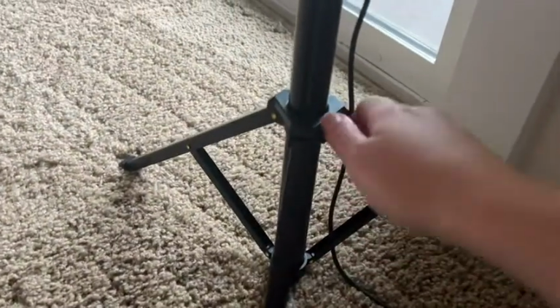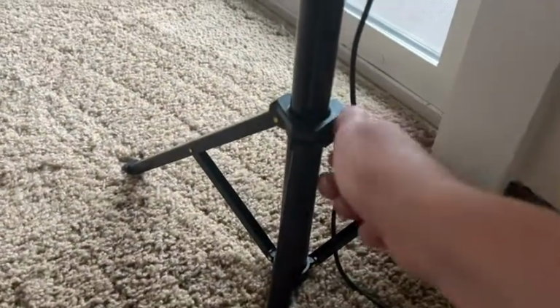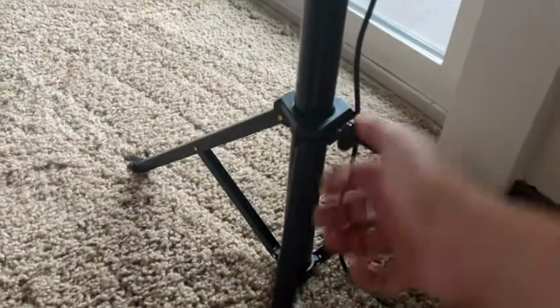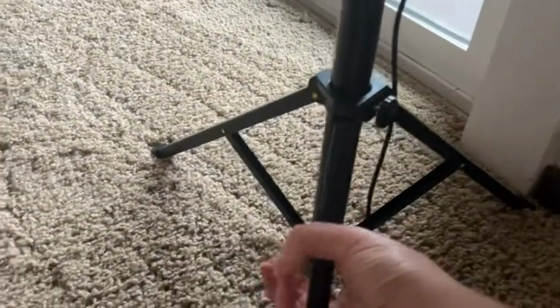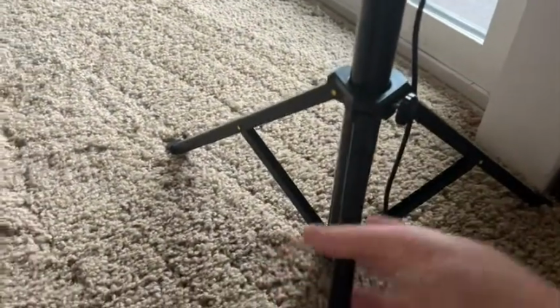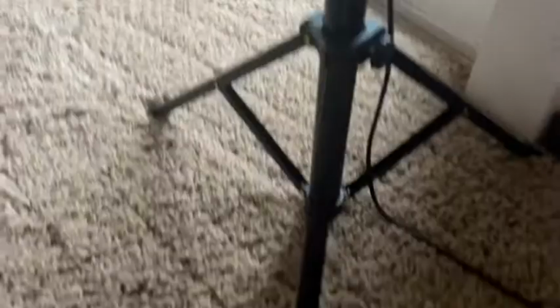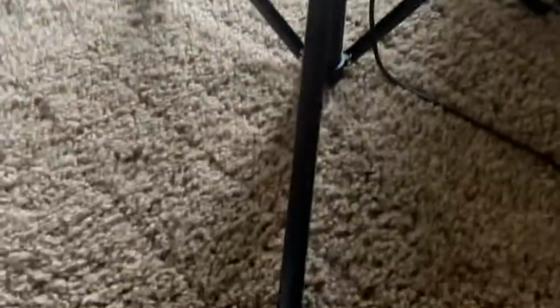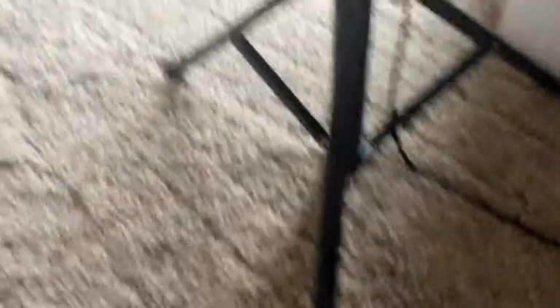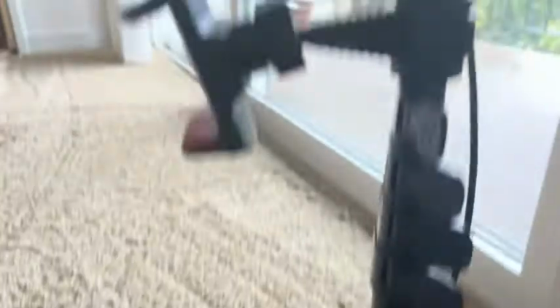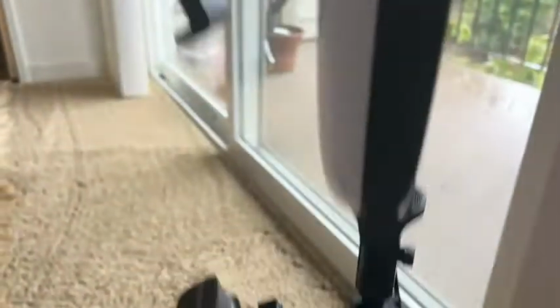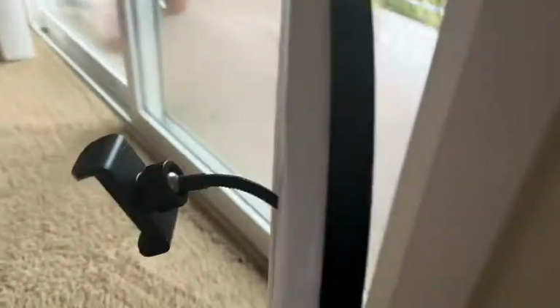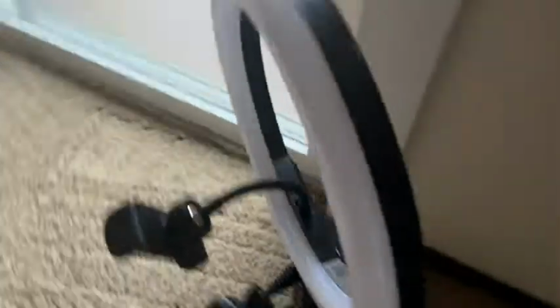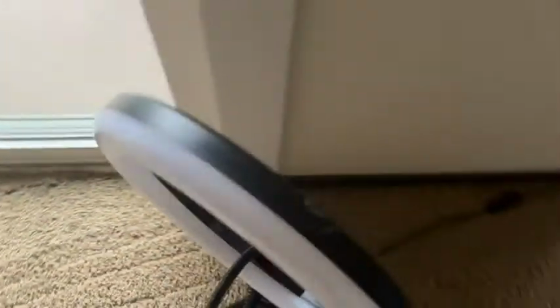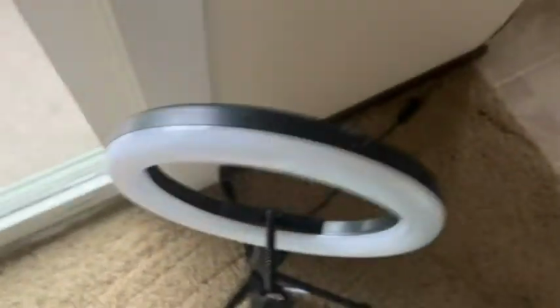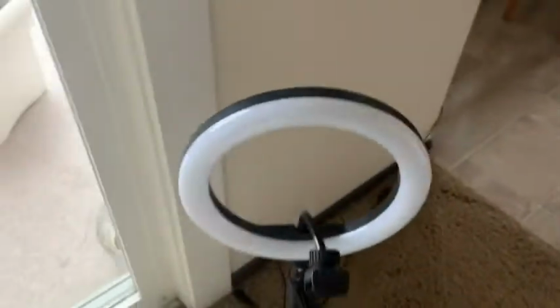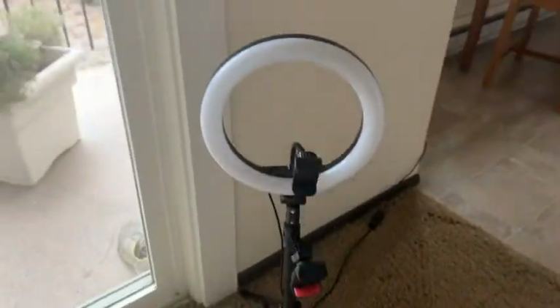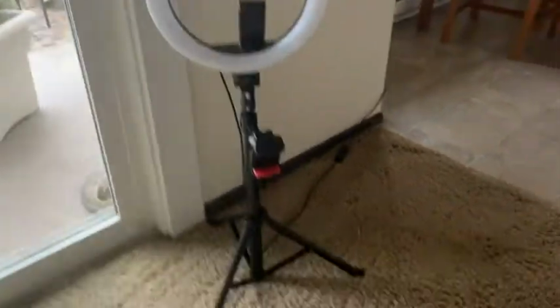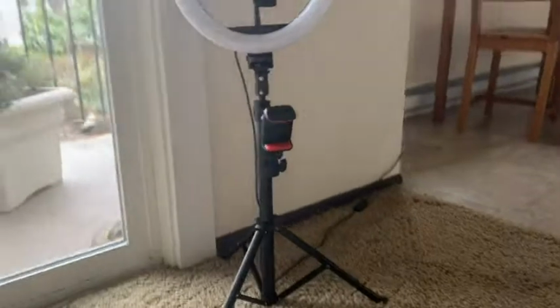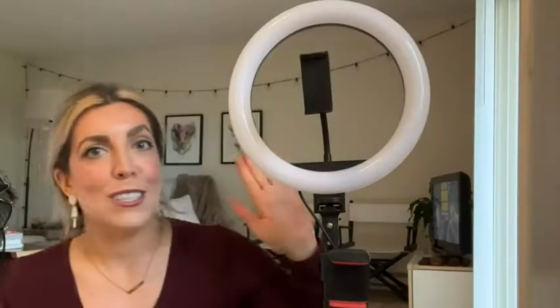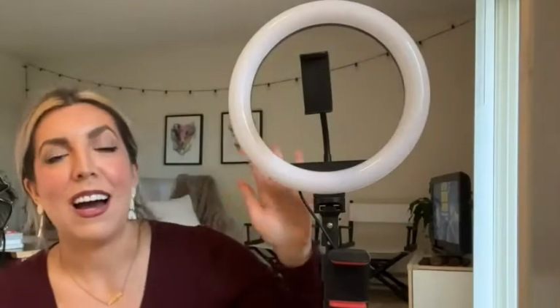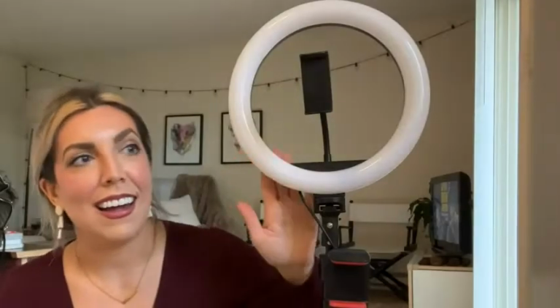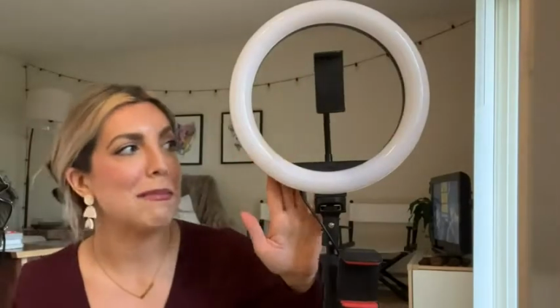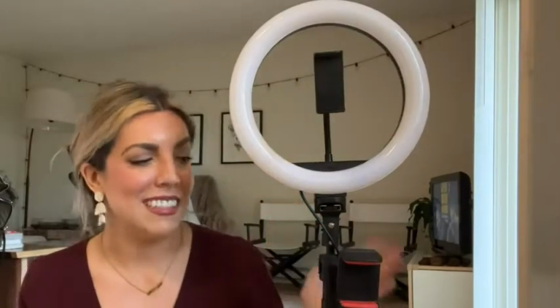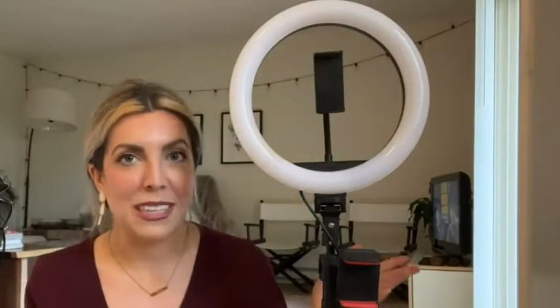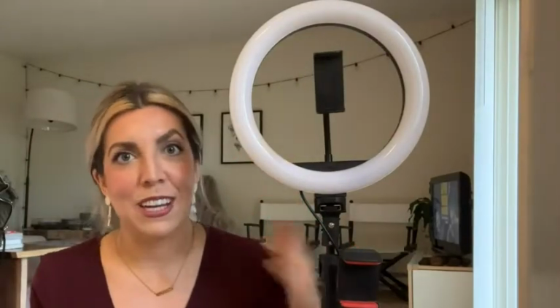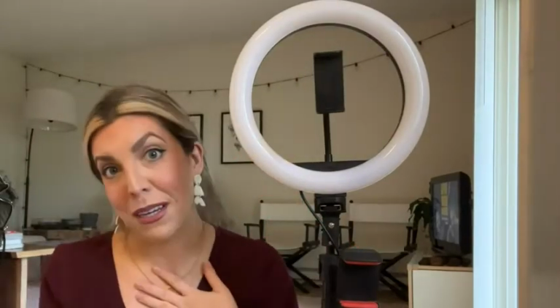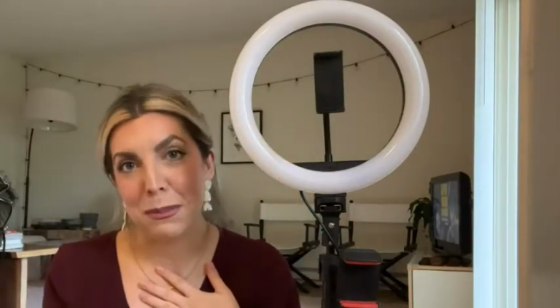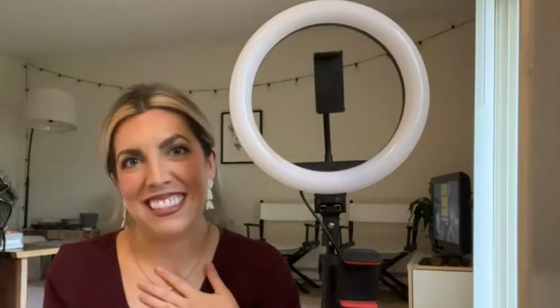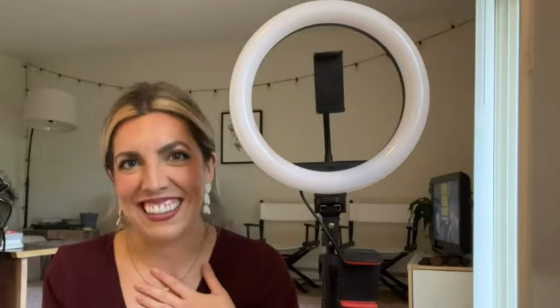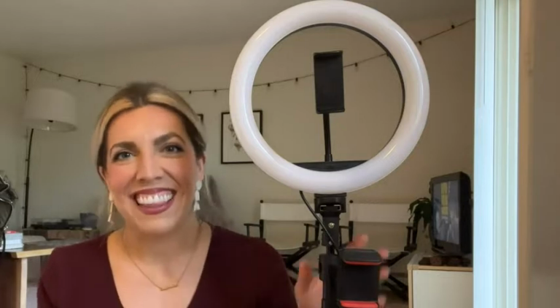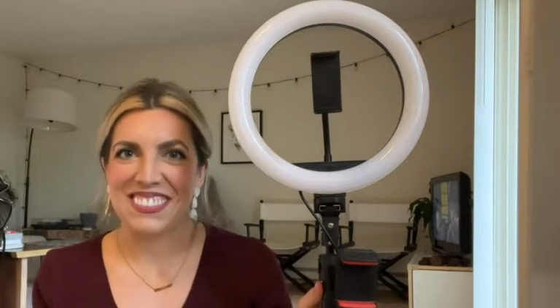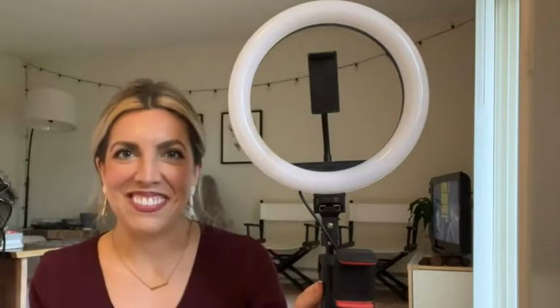Whether you're shooting a little video or doing any other kind of selfie recording, it's just so versatile. I highly recommend this ring light for my own purposes, and that's my point of view.